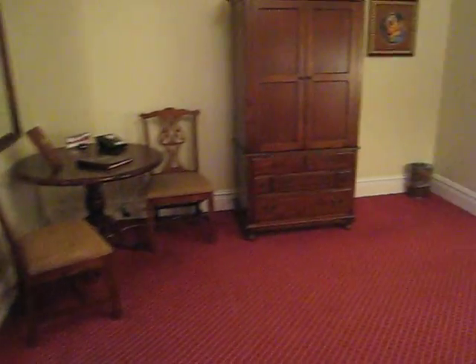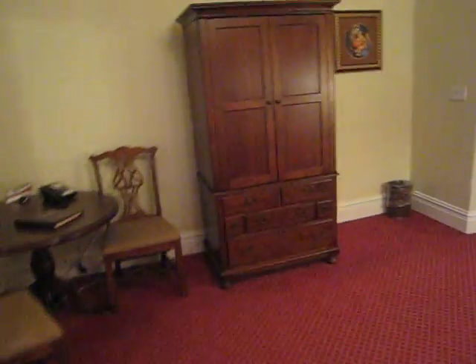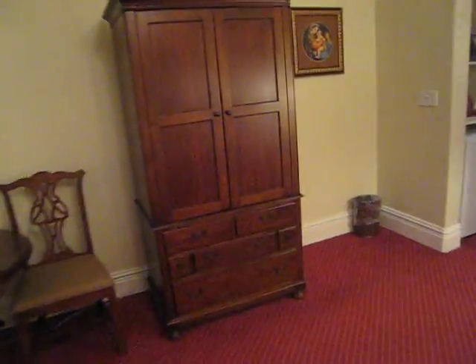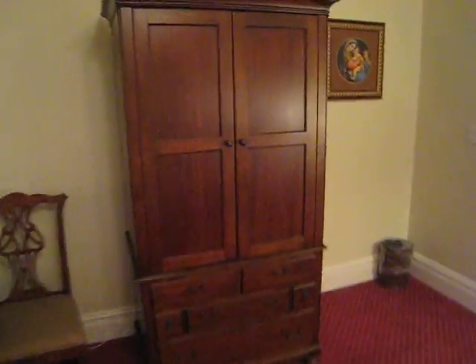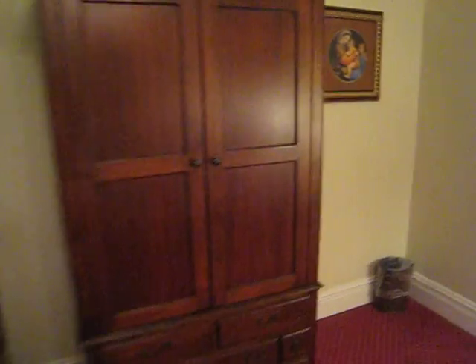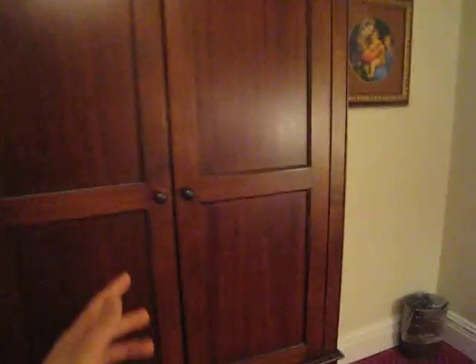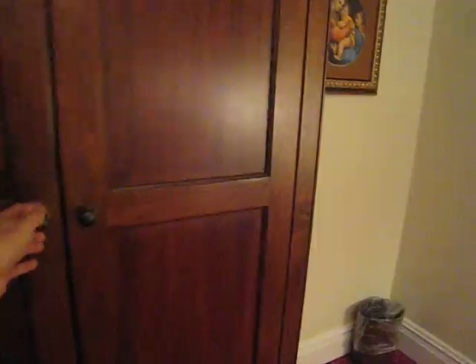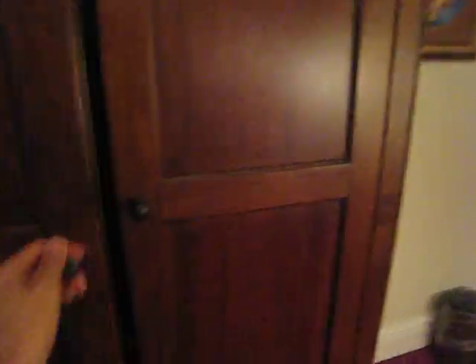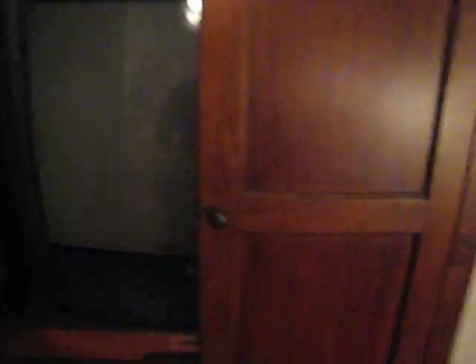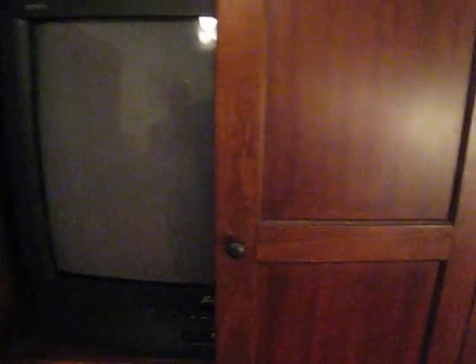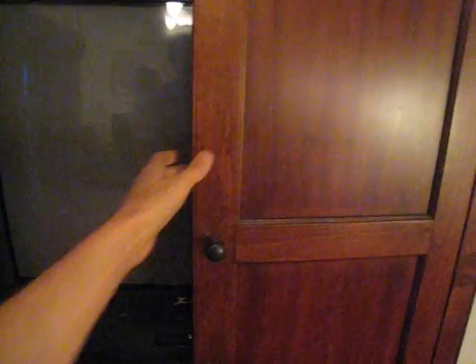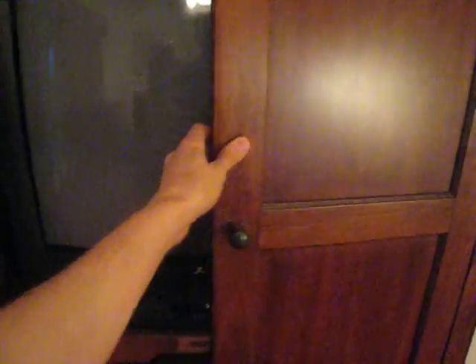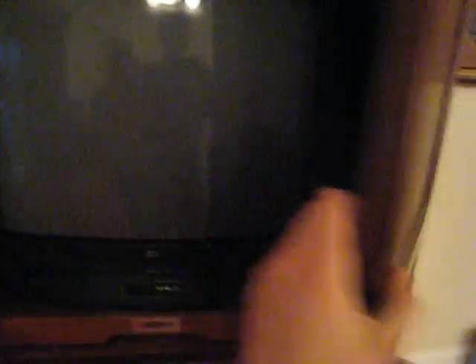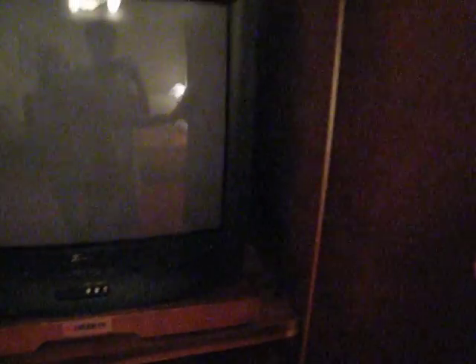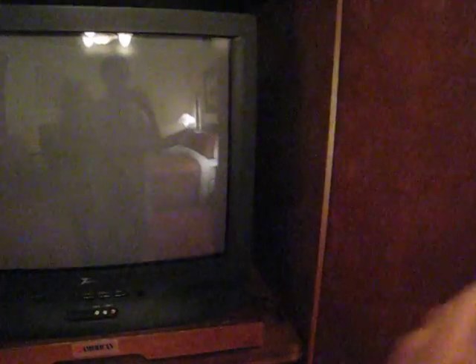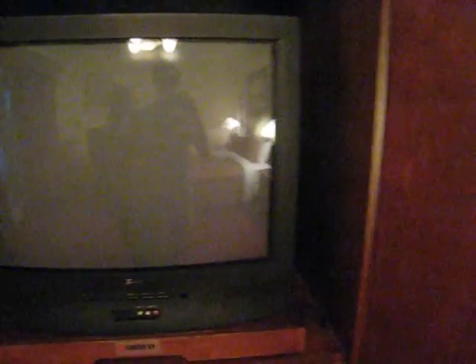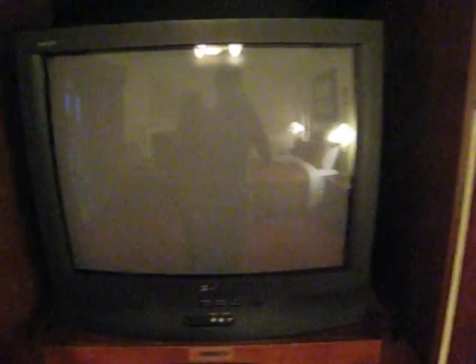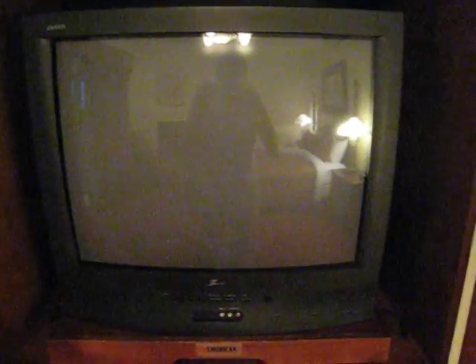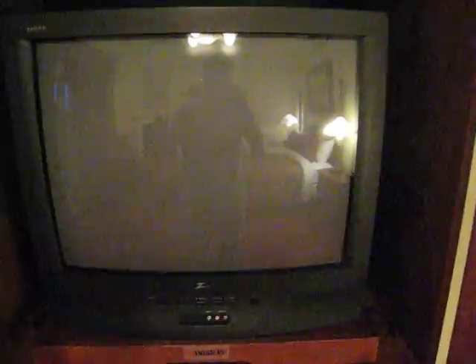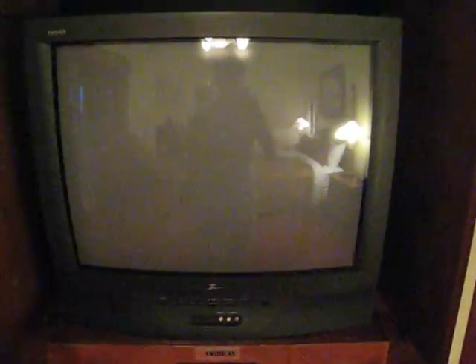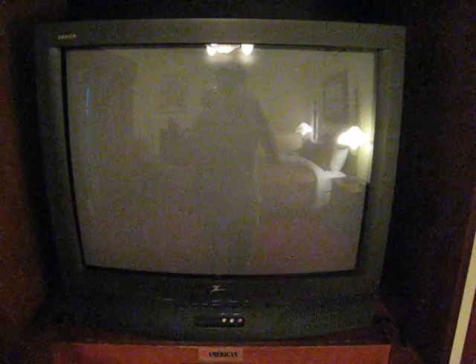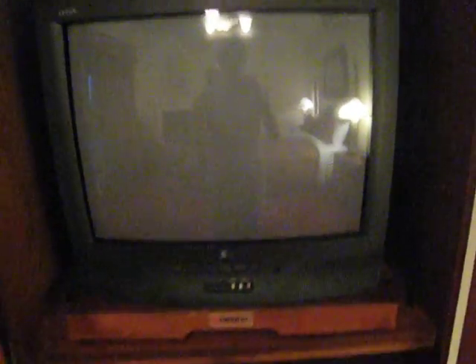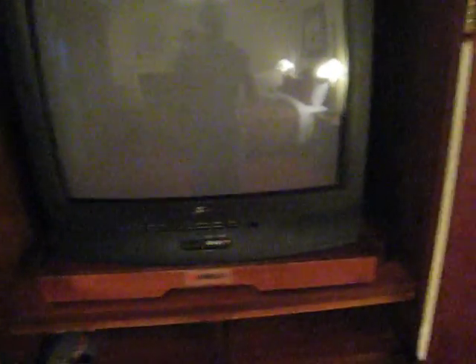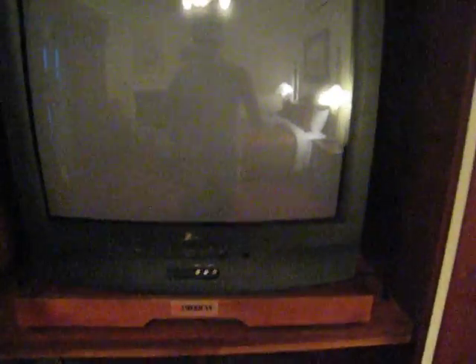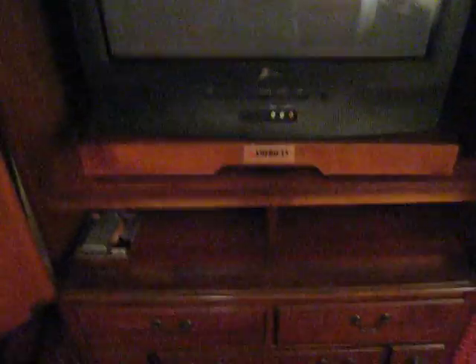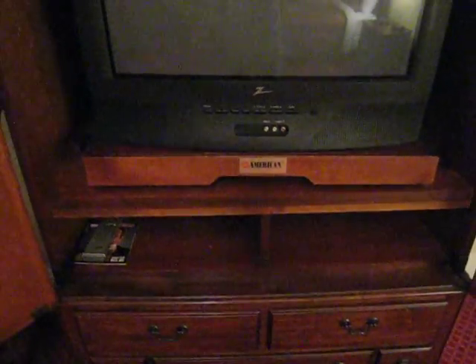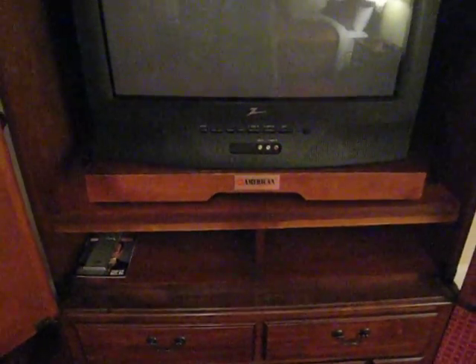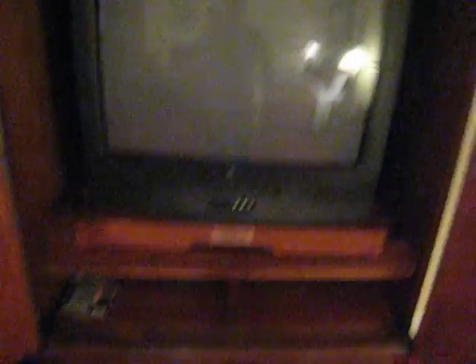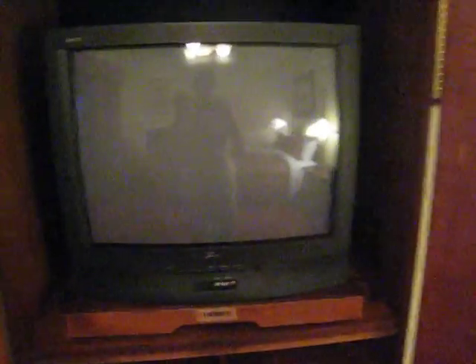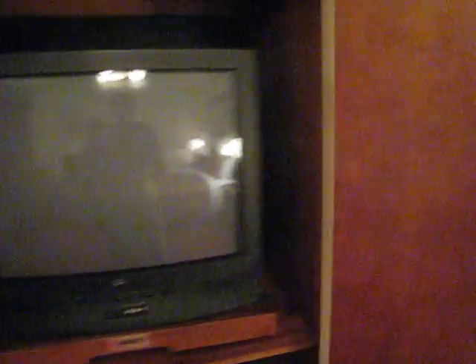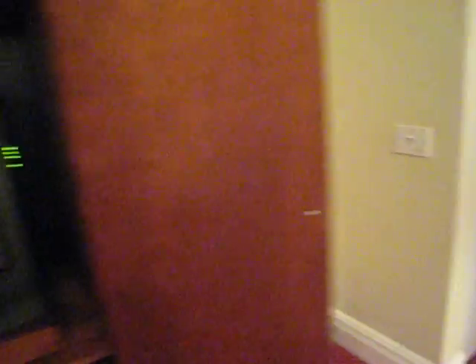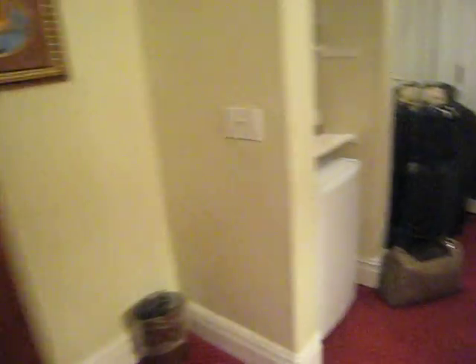We have the TV cabinet here. Here's the TV. It is not a plasma, but it is a CRT TV. As you can see there is no DVD player, so if you did bring your DVDs you're not going to be able to watch them here.